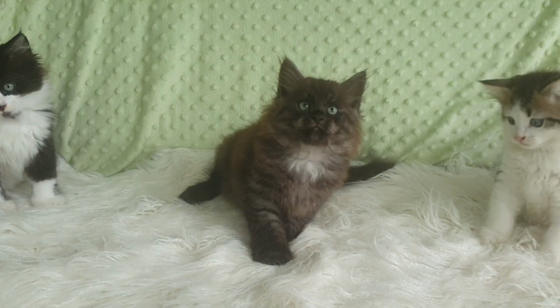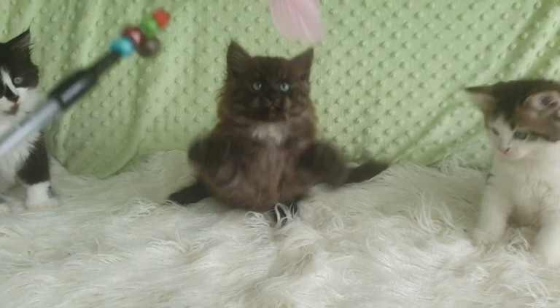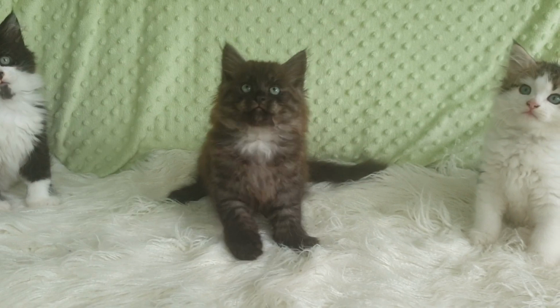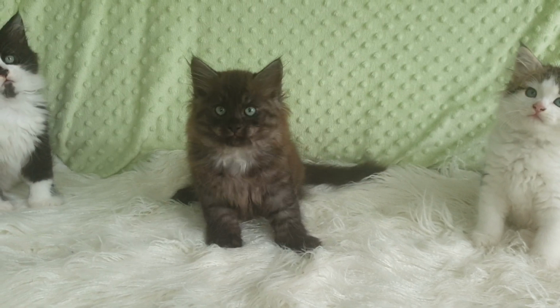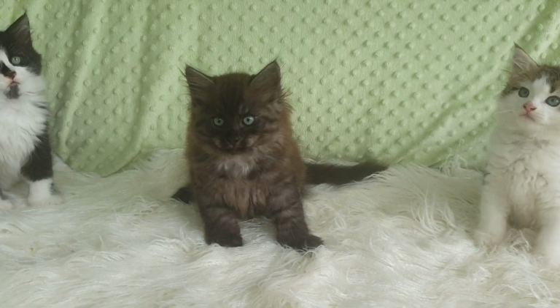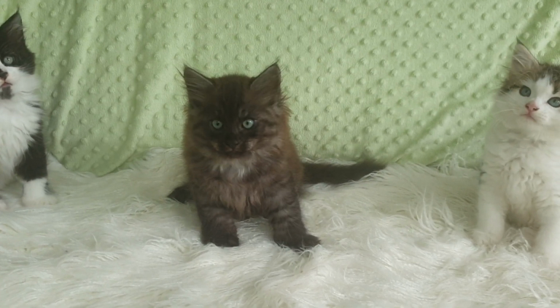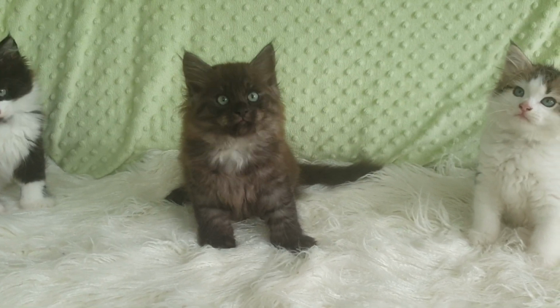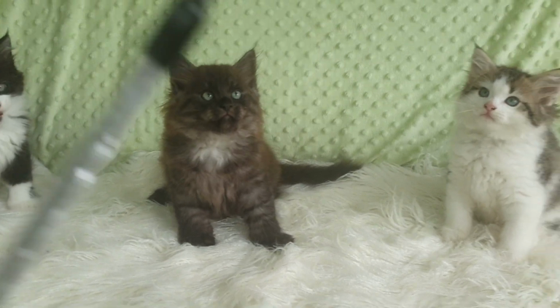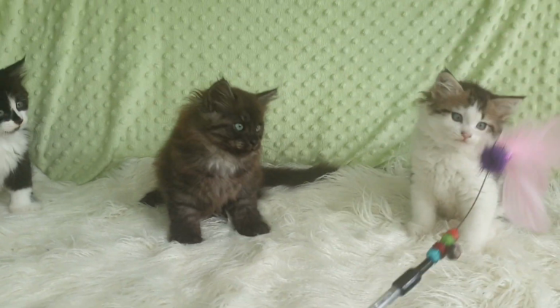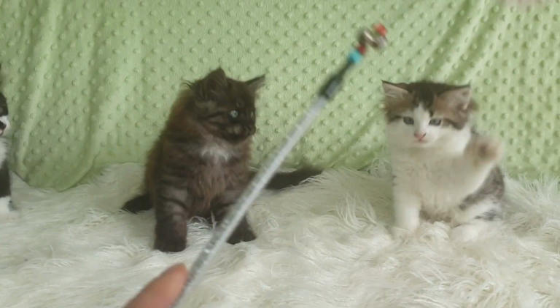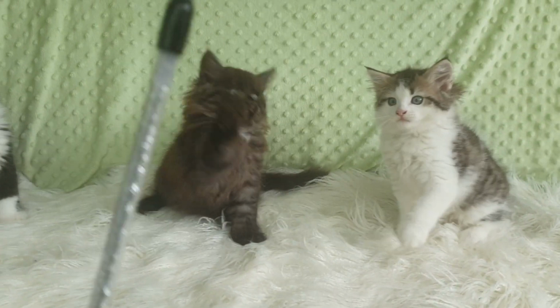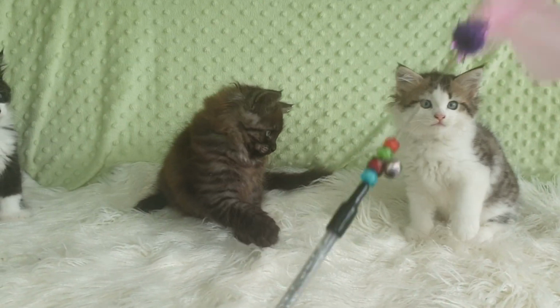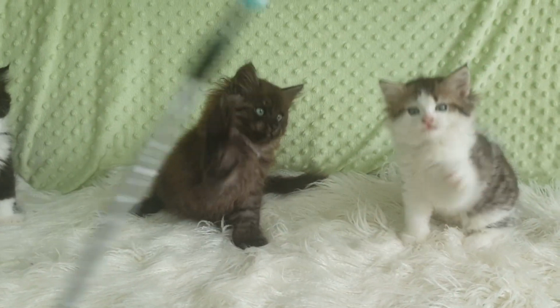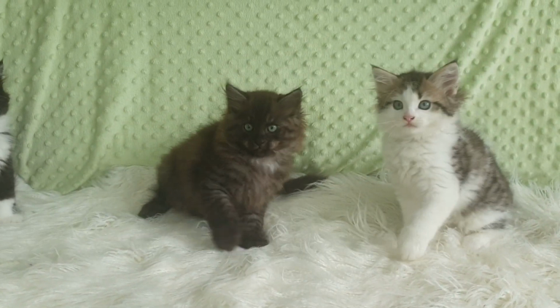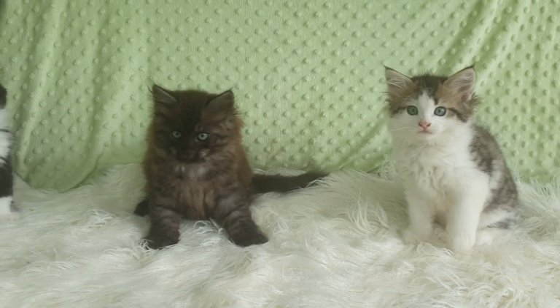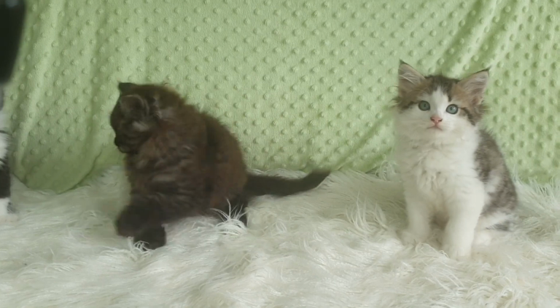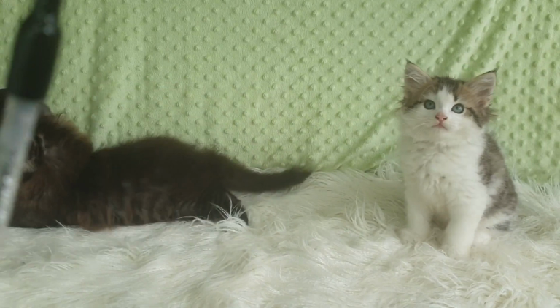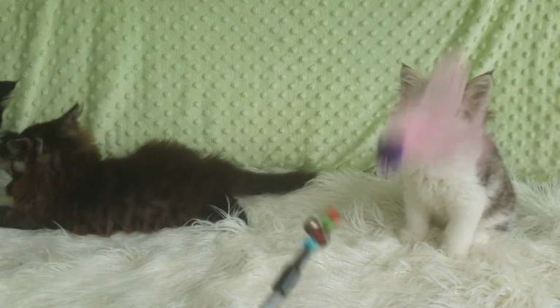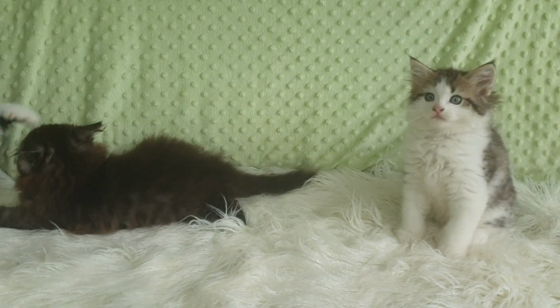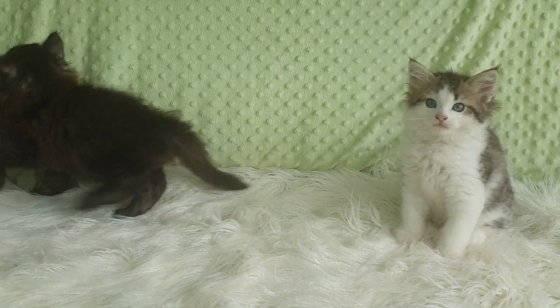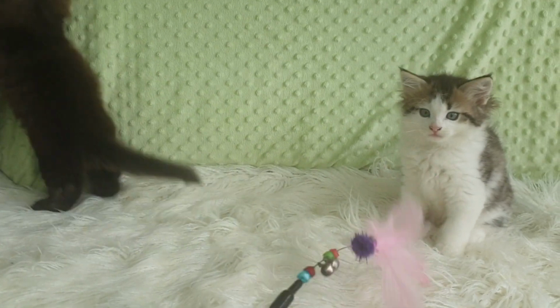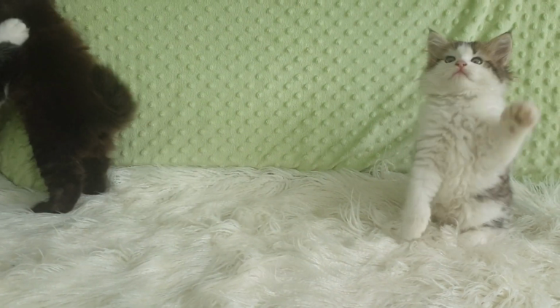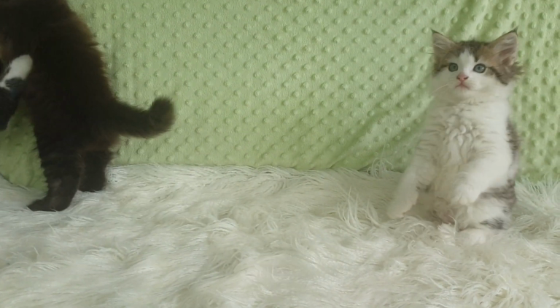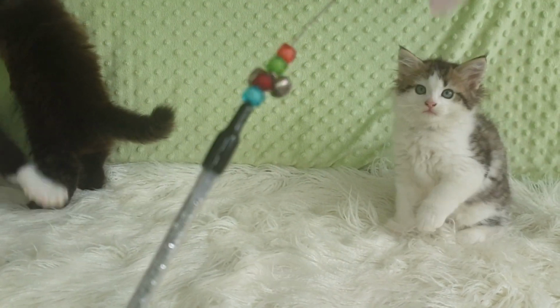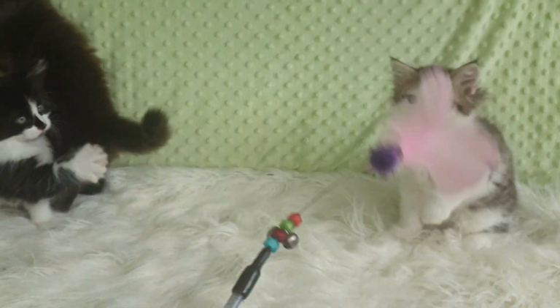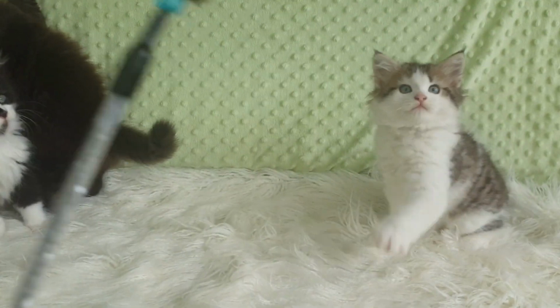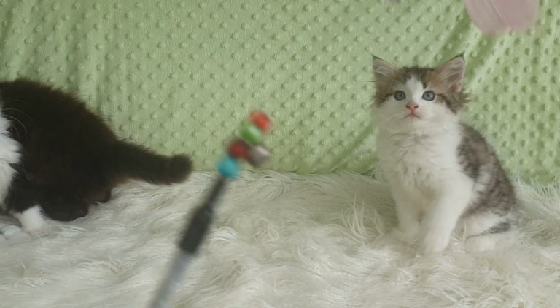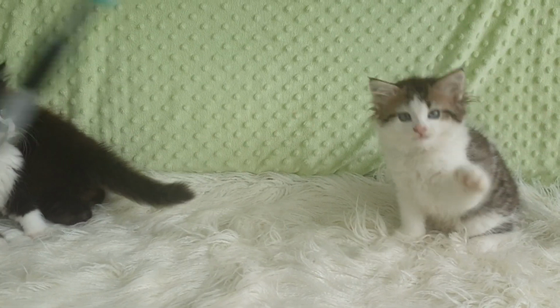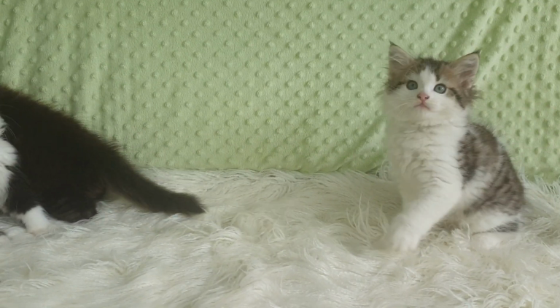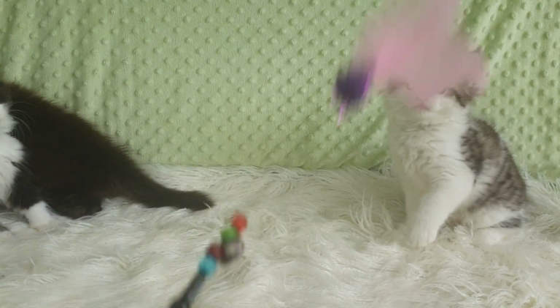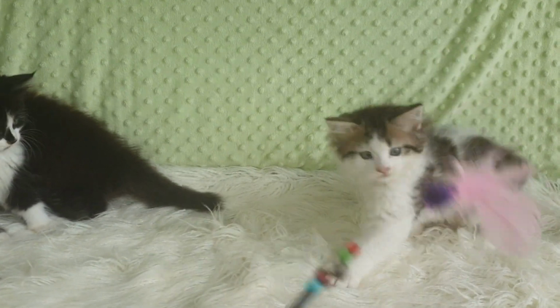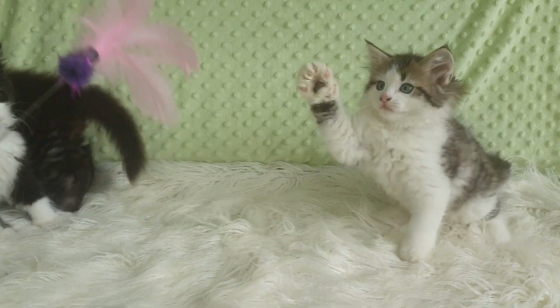His name's Bishop and he's a black smoke Siberian. The one on the right is Queenie, who's a black tabby and white — also referred to in some registries as a brown tabby and white — and she also has lovely green eyes coming through.